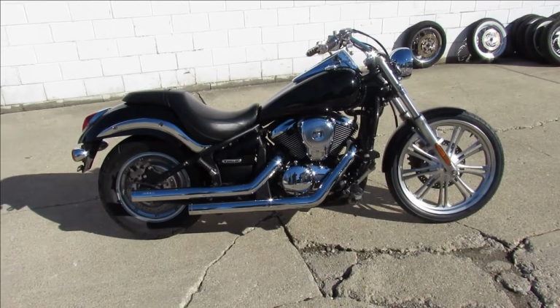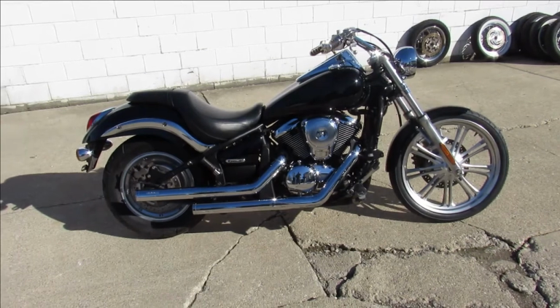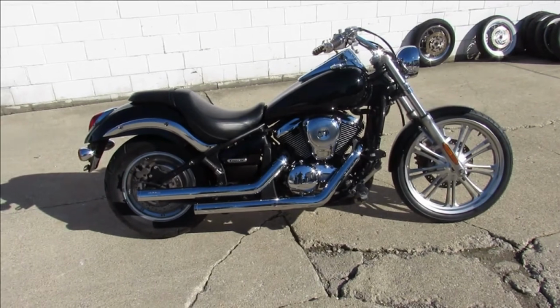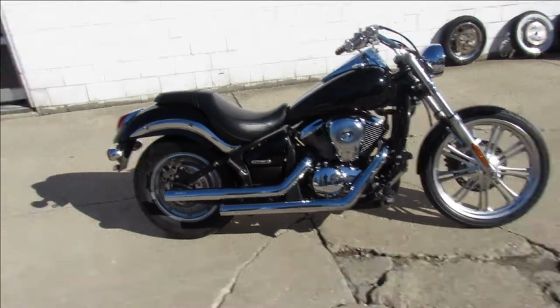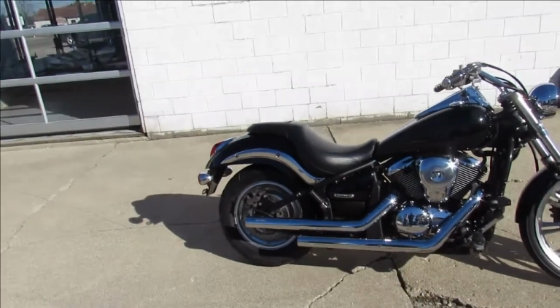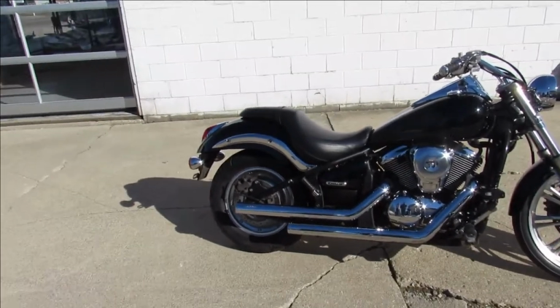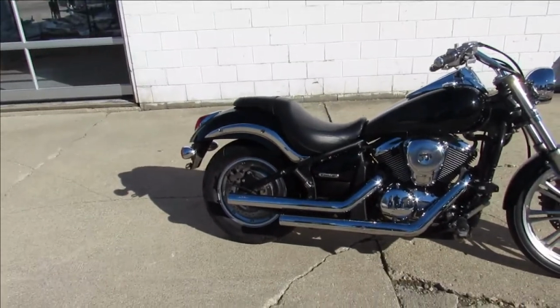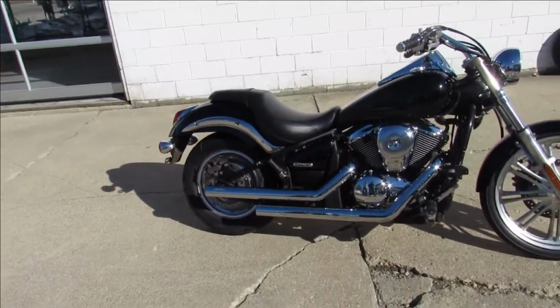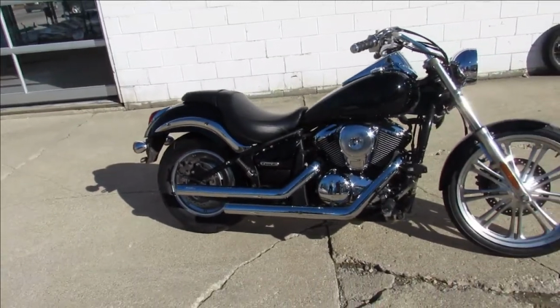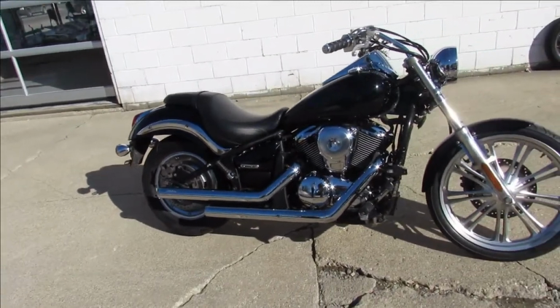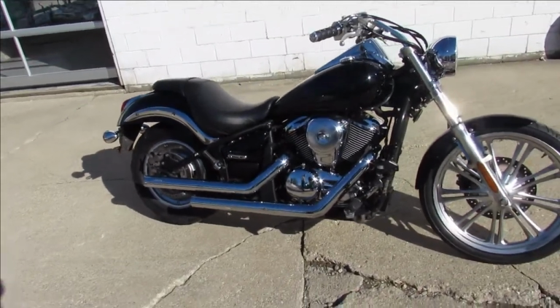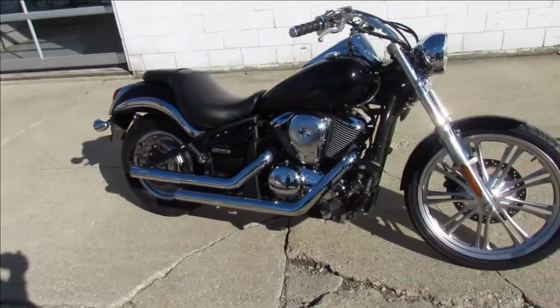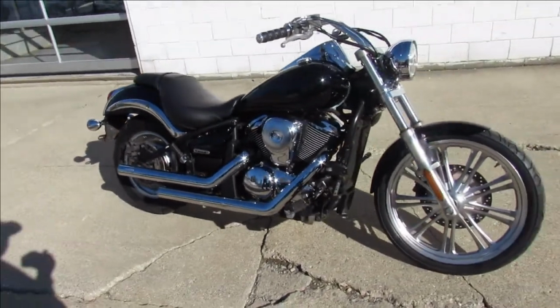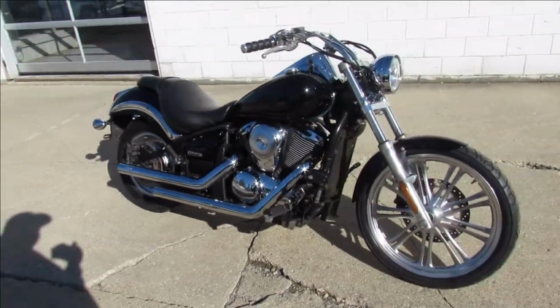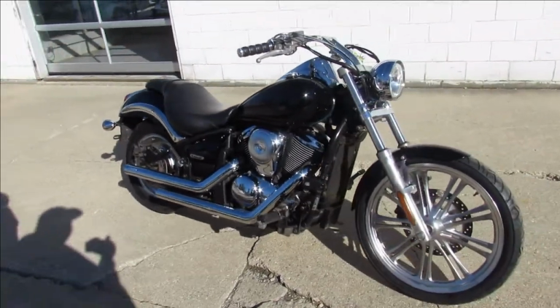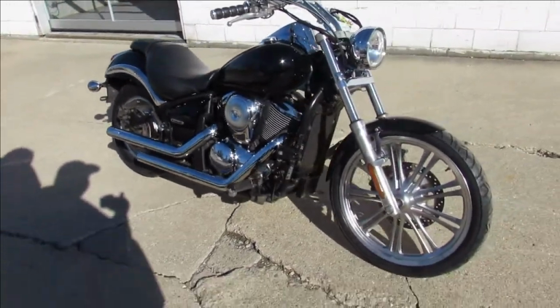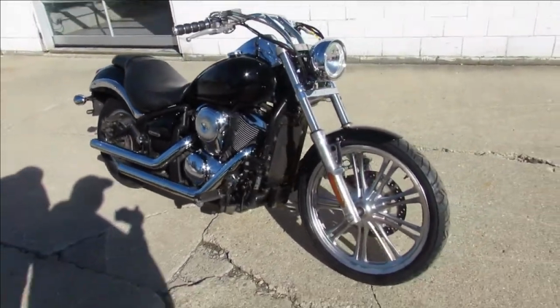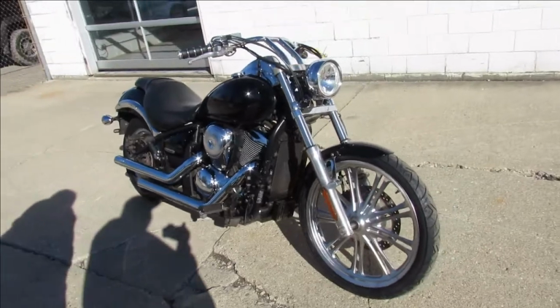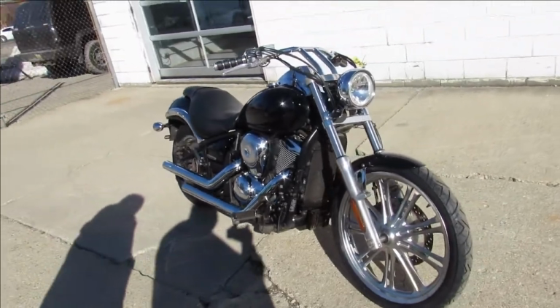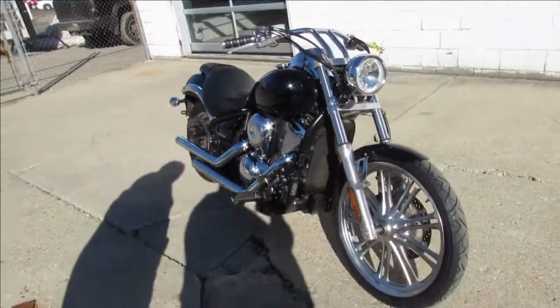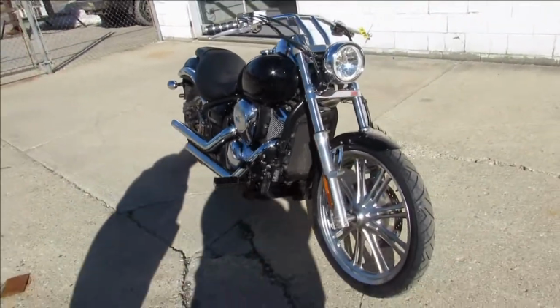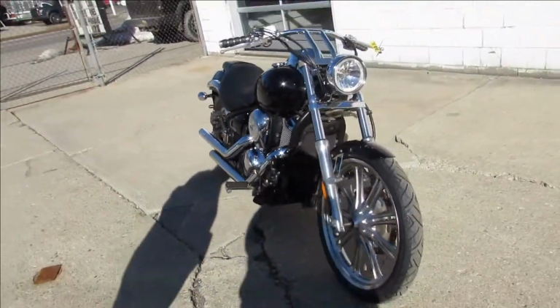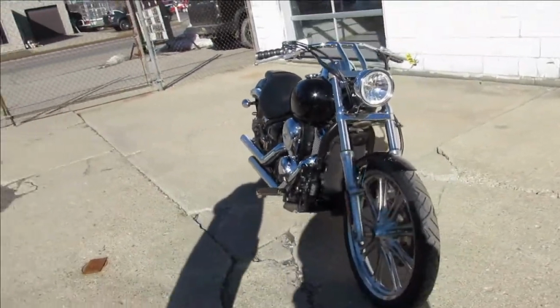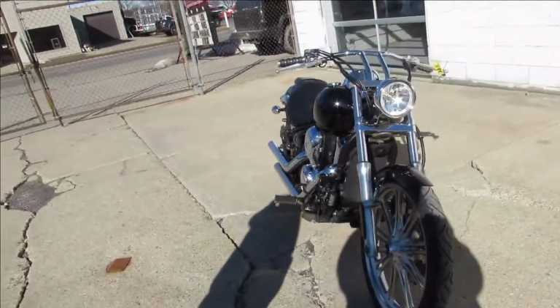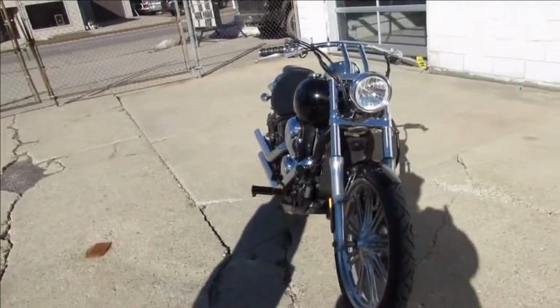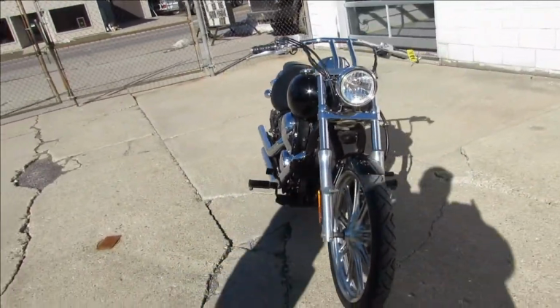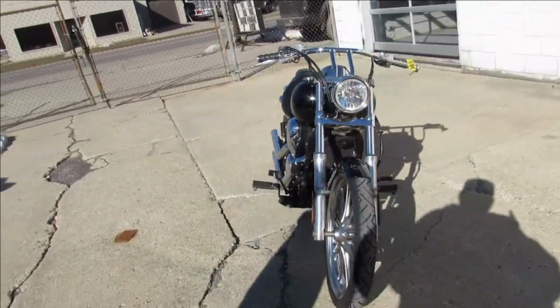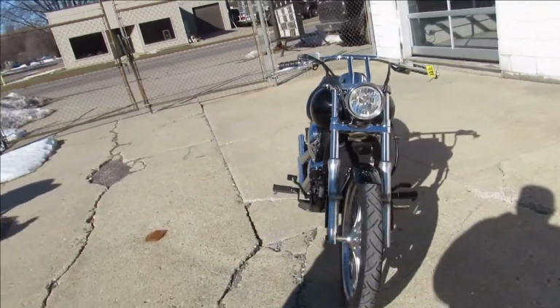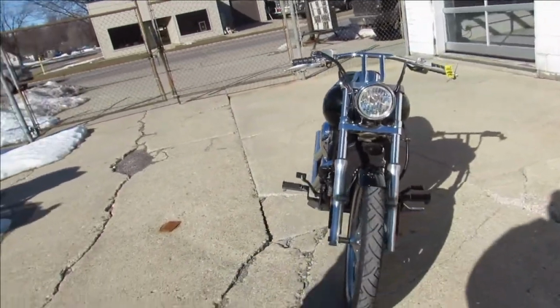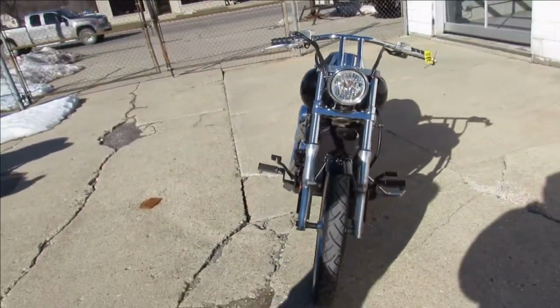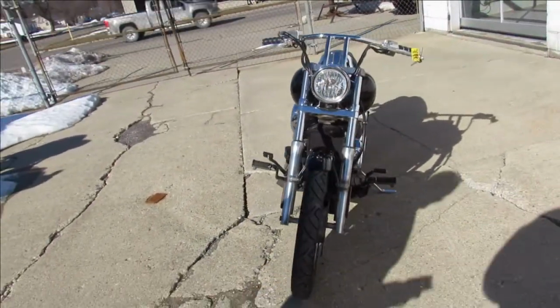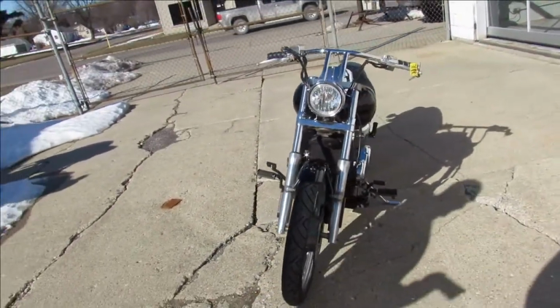Any of you guys out there looking for a nice cruiser, we got it here at Approval Power Sports. We've got over 400 used bikes, guaranteed financing, and nationwide shipping. Give us a shout — we can definitely help you out.